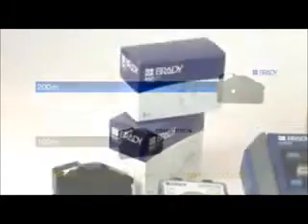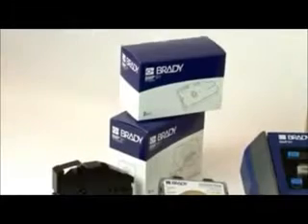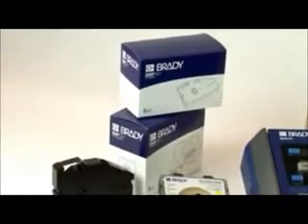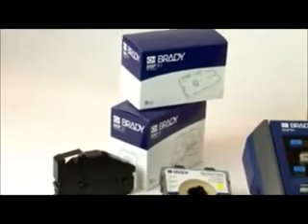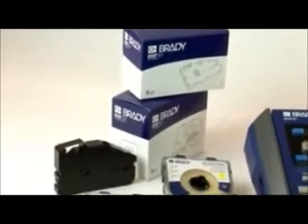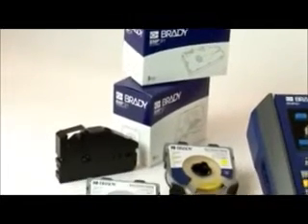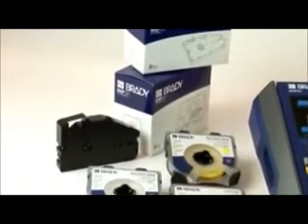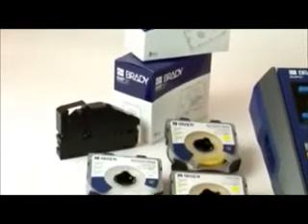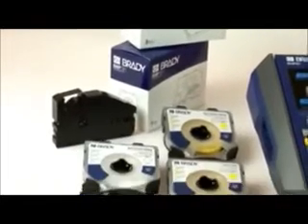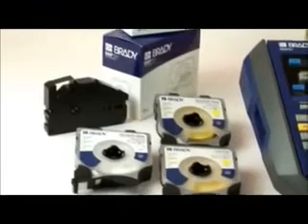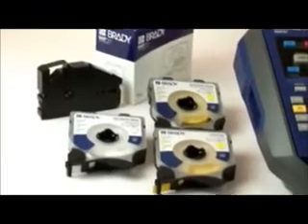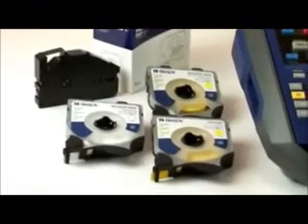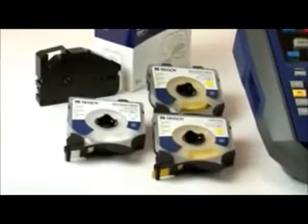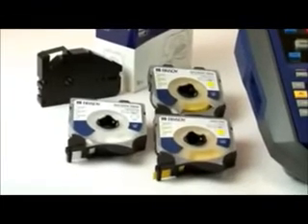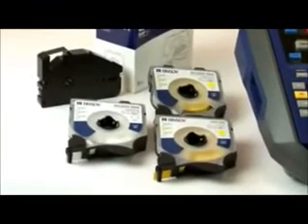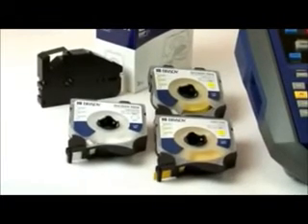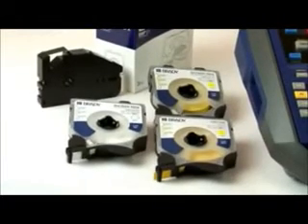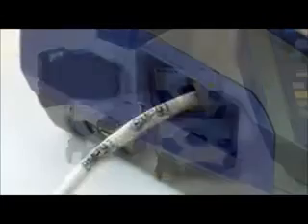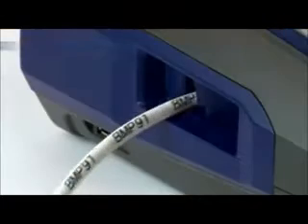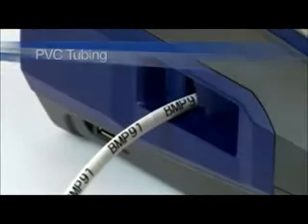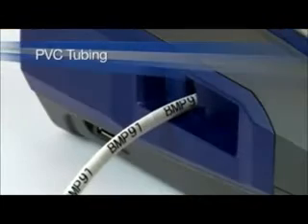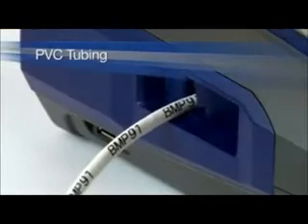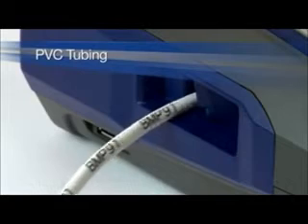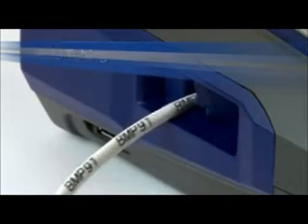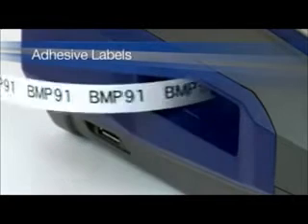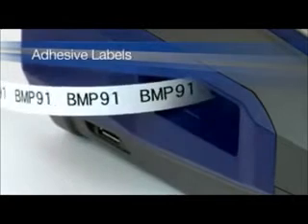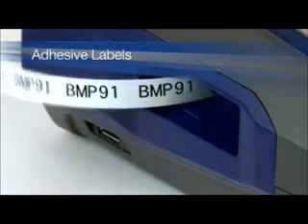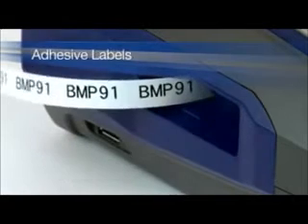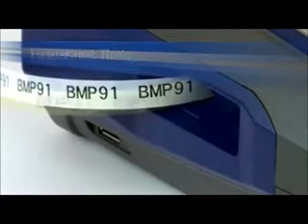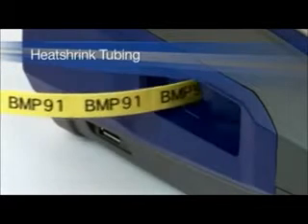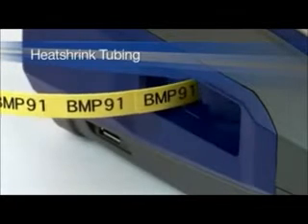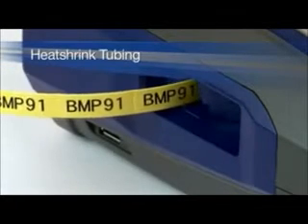With Brady's BMP-91, you can print reliably on a variety of materials, depending on what you need. Print onto PVC tubing, adhesive labels, and heat shrink tubing.